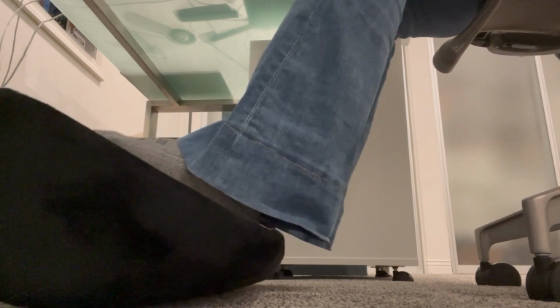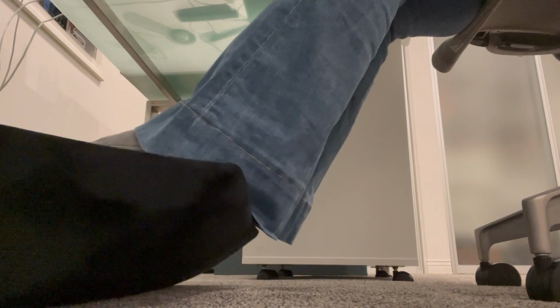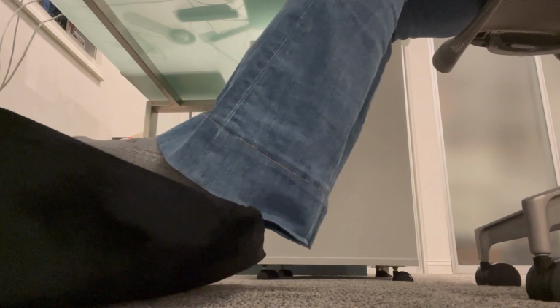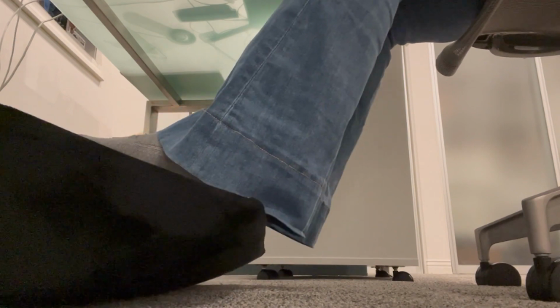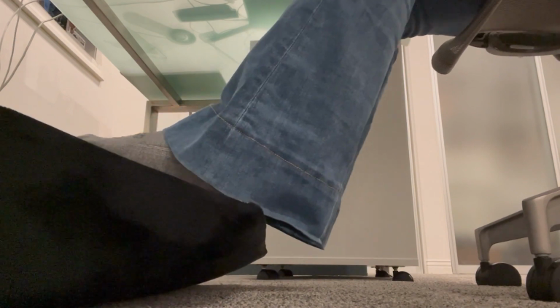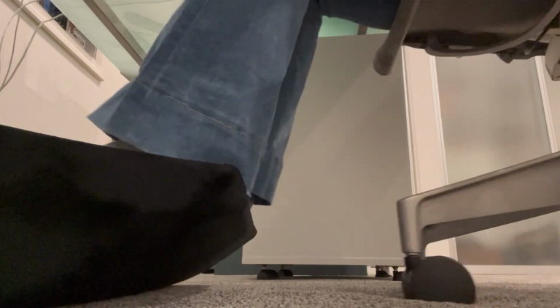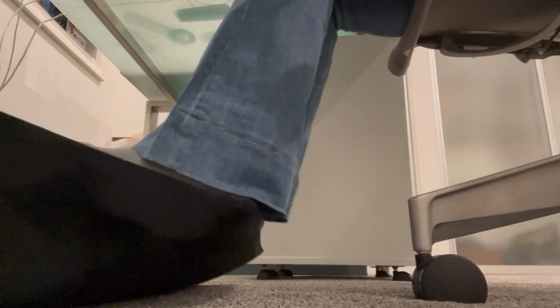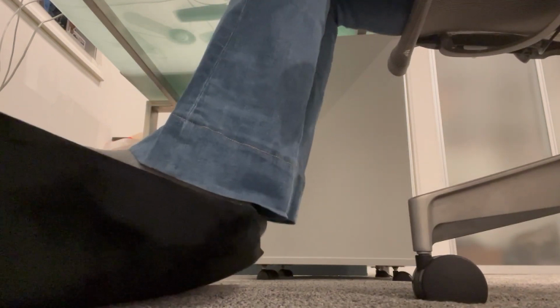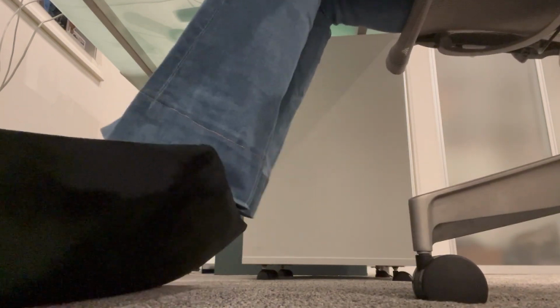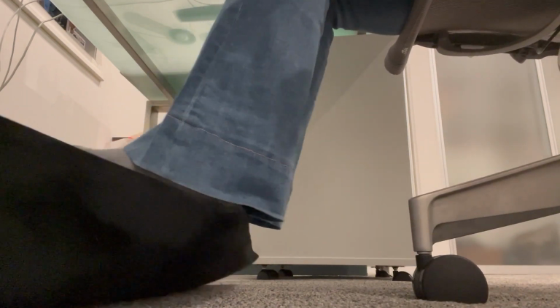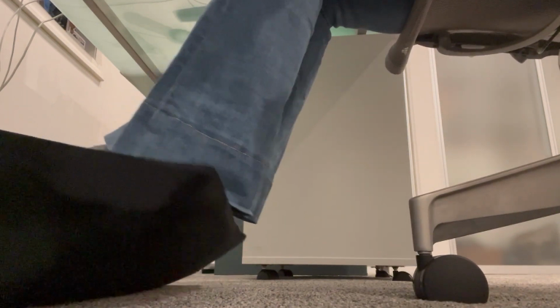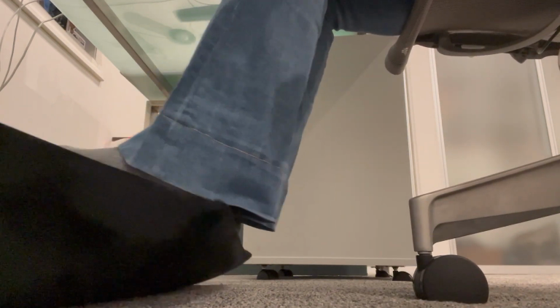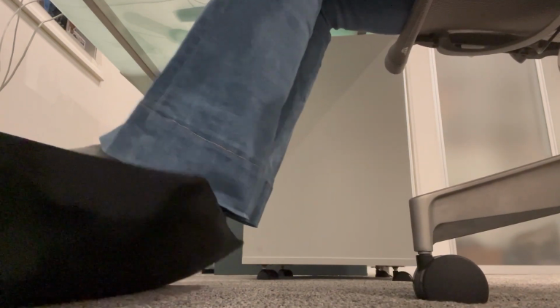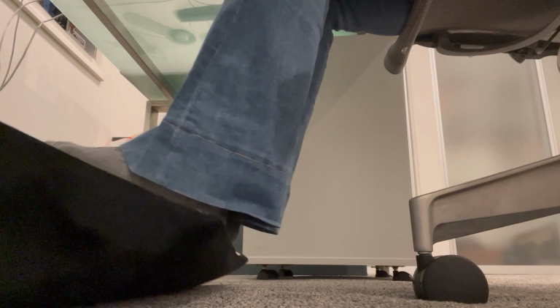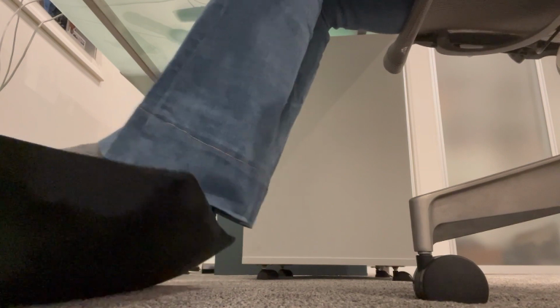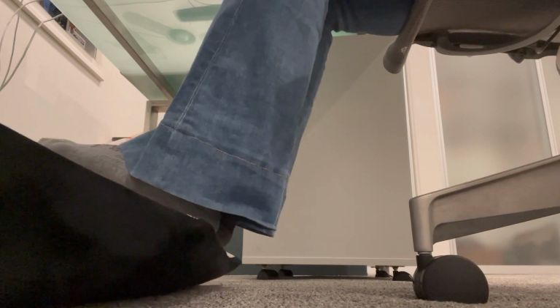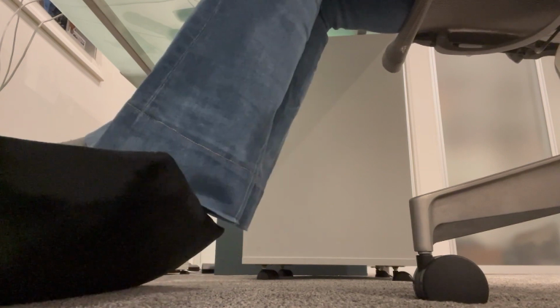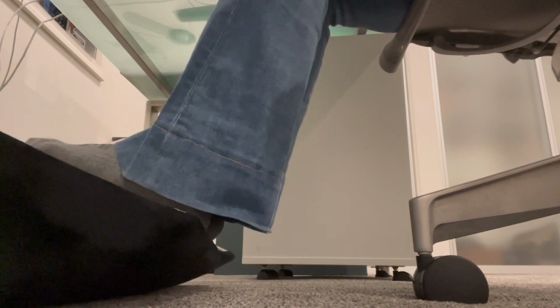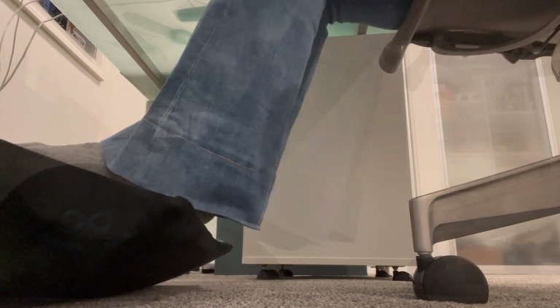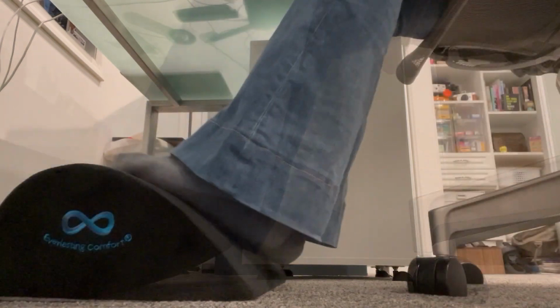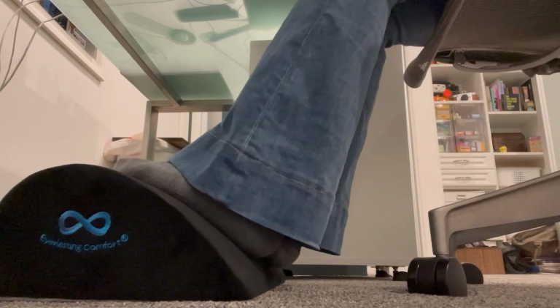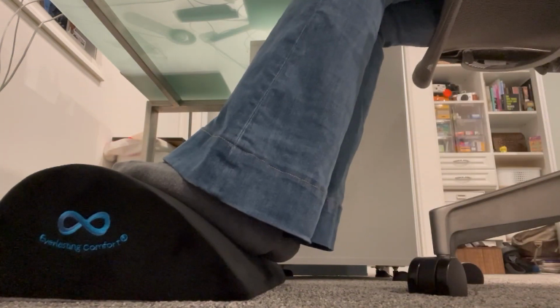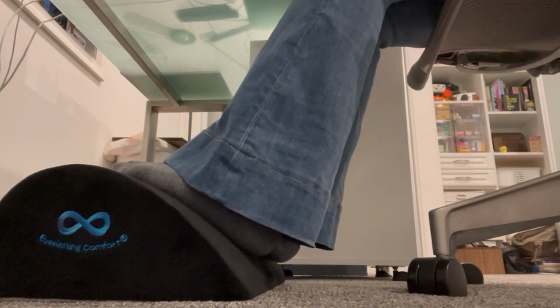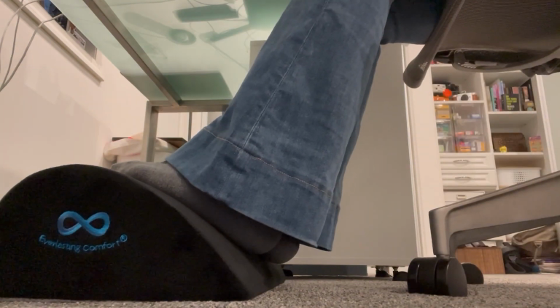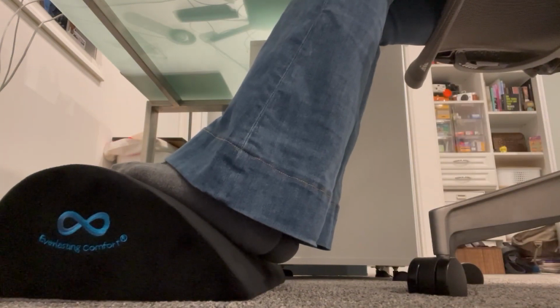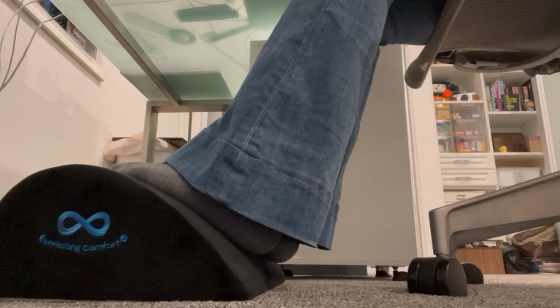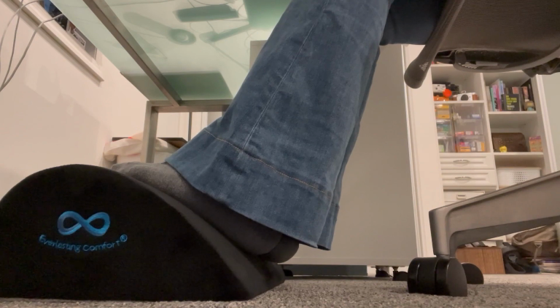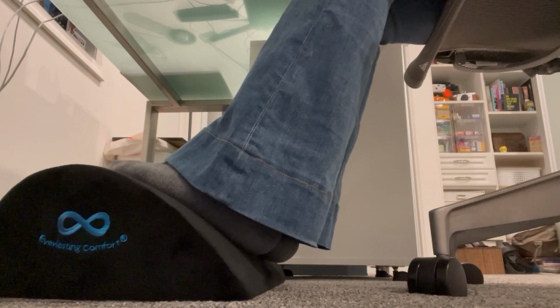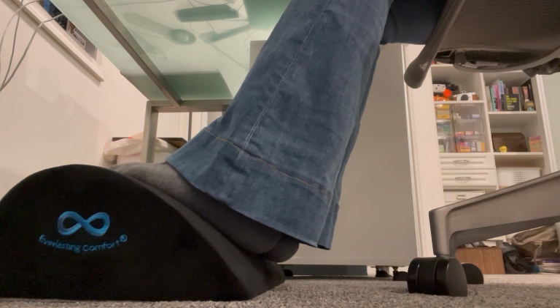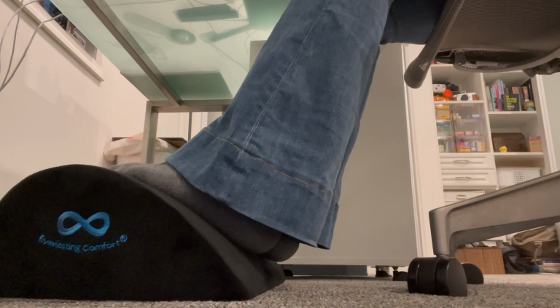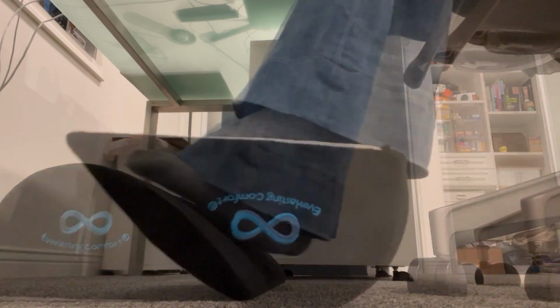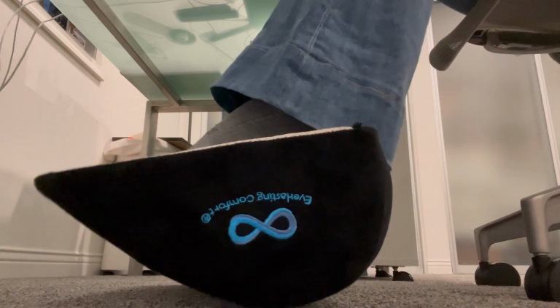But since I started using this footrest, those issues have become a thing of the past. It provides me with lower back support thanks to its 100% premium memory foam construction. Plus, it has also helped improve my posture while I sit.